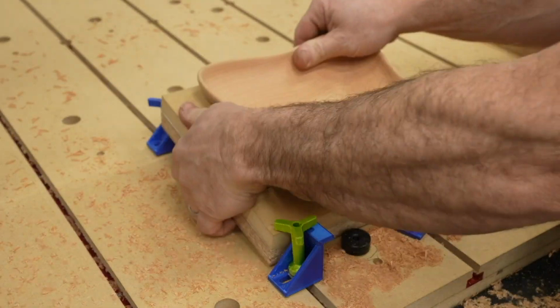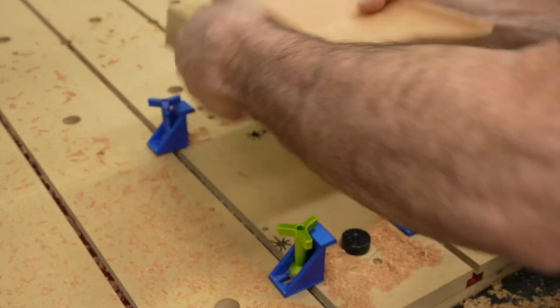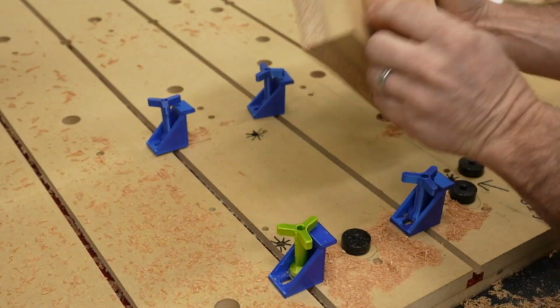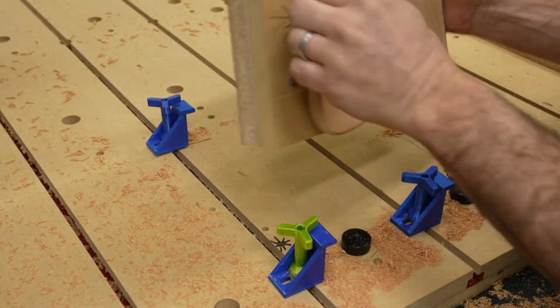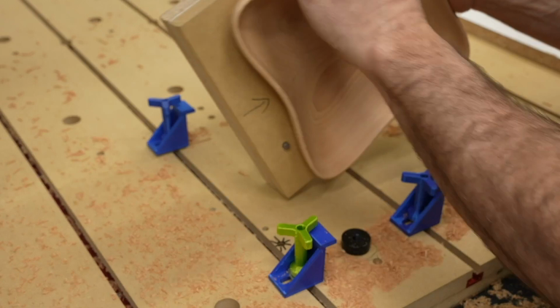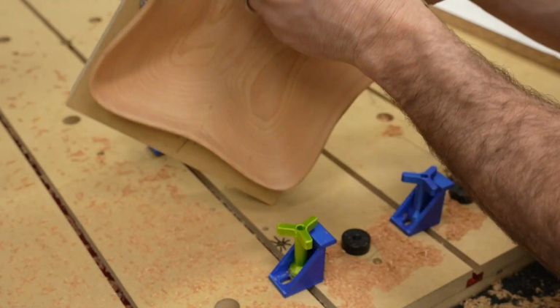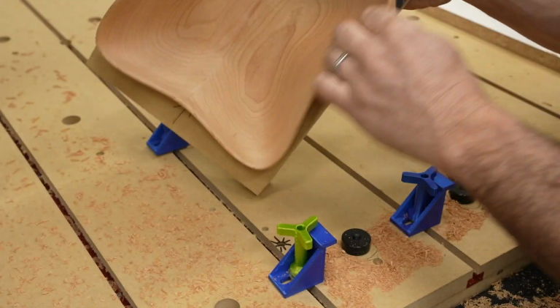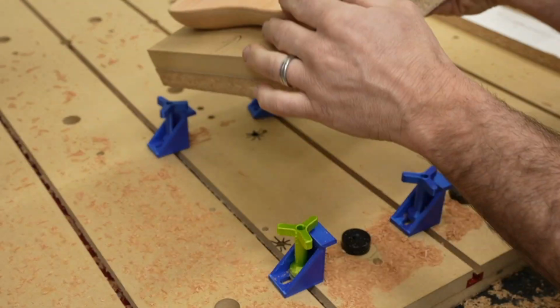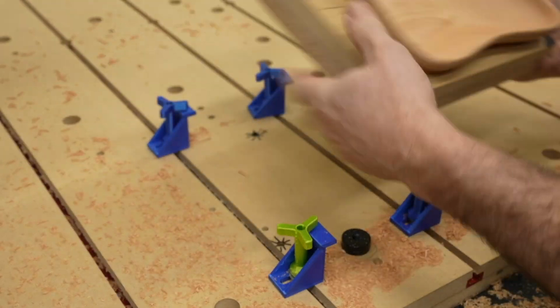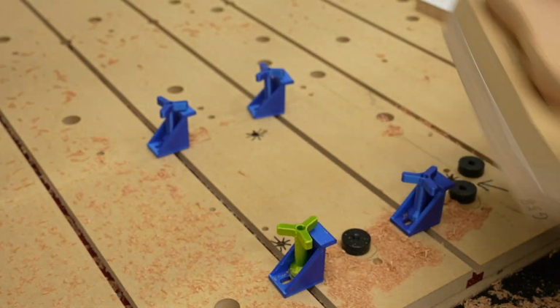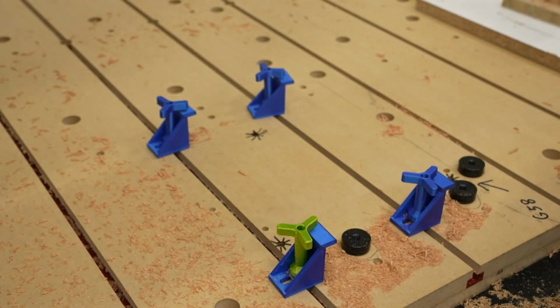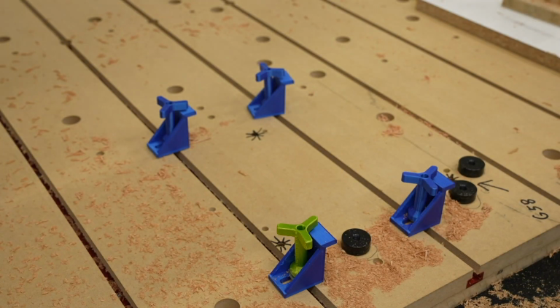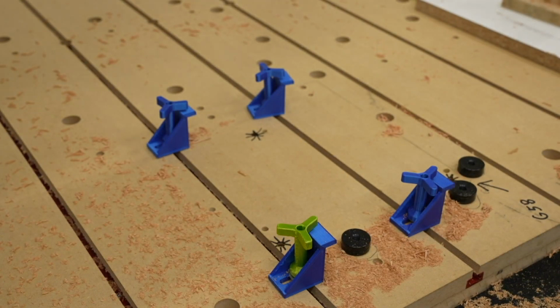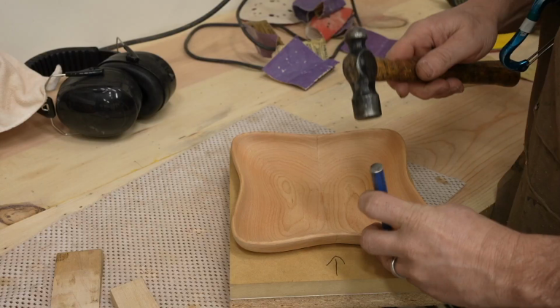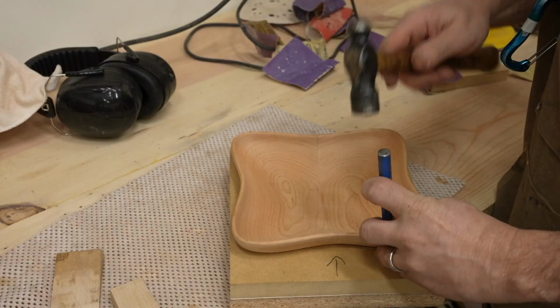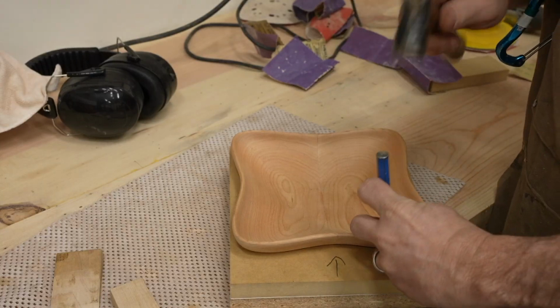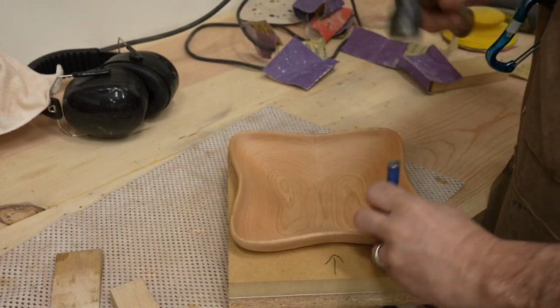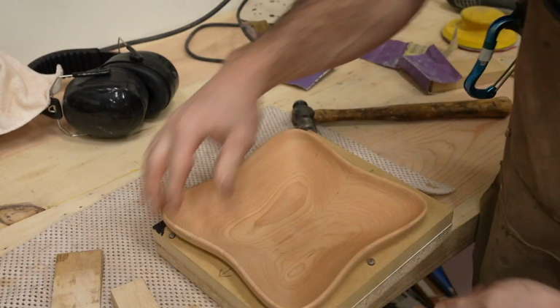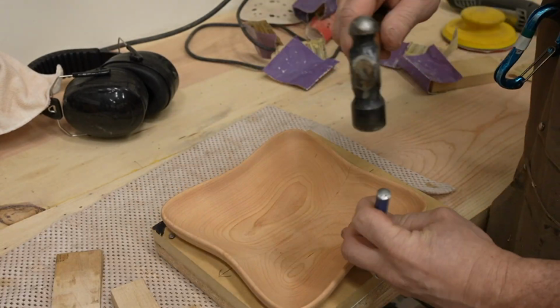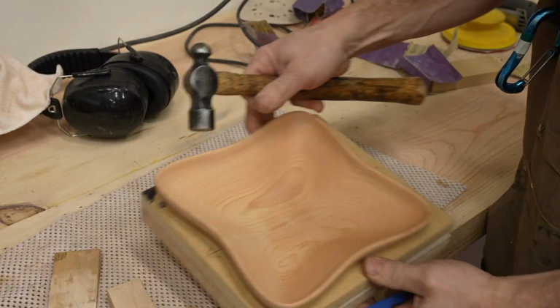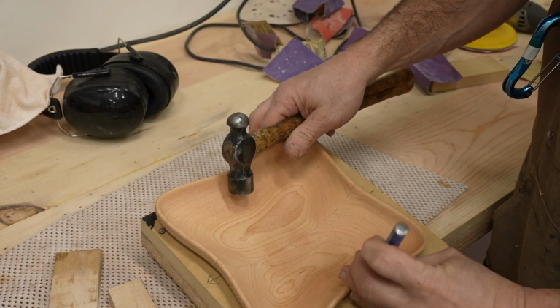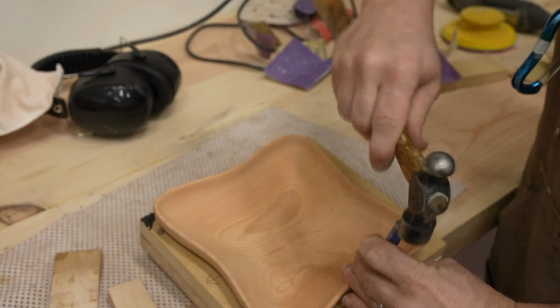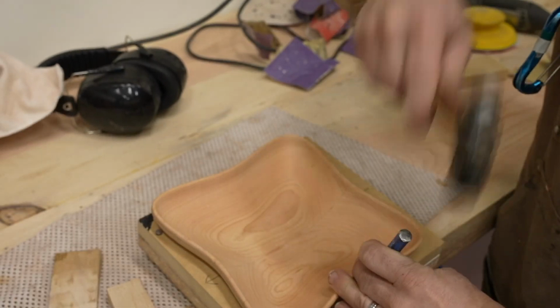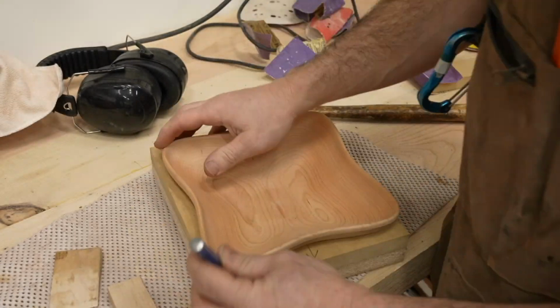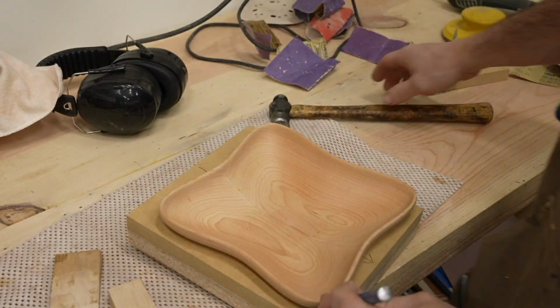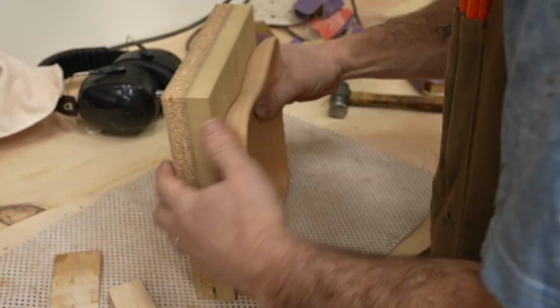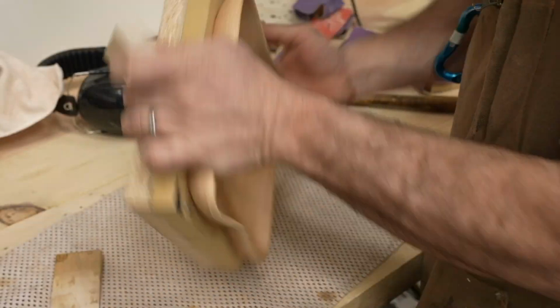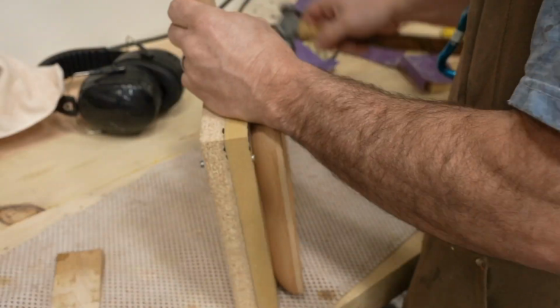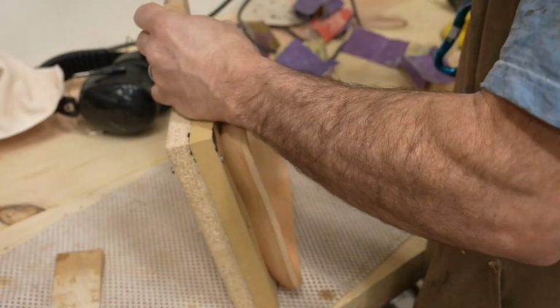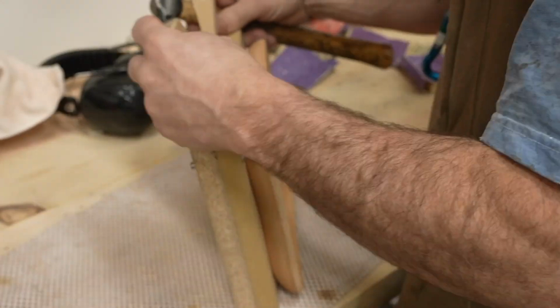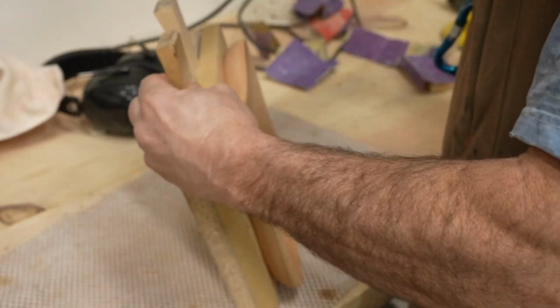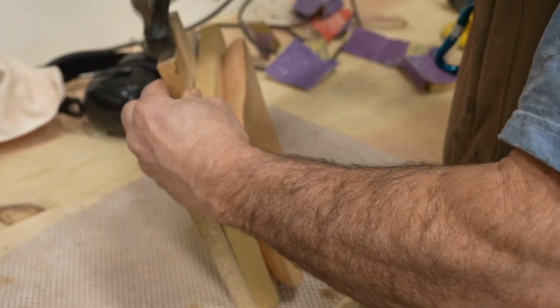Once everything was done I could remove it from the table. I find it easiest to first pound out the dowels and then use the wedges to separate the workpiece from the jig.